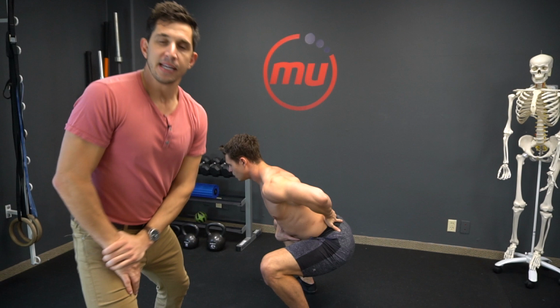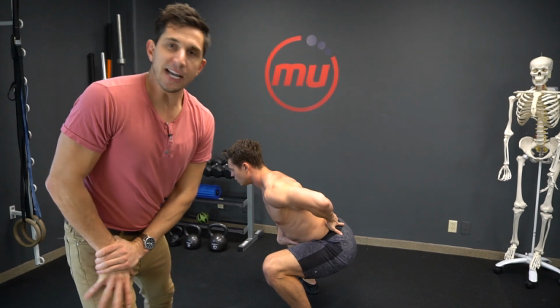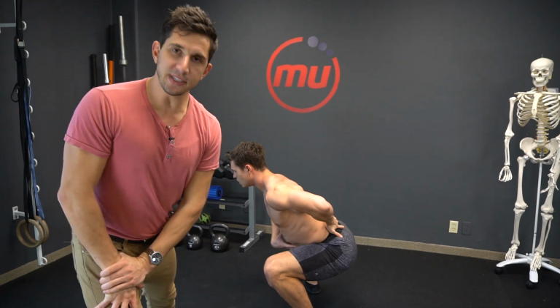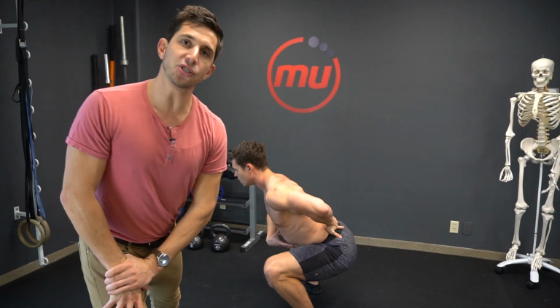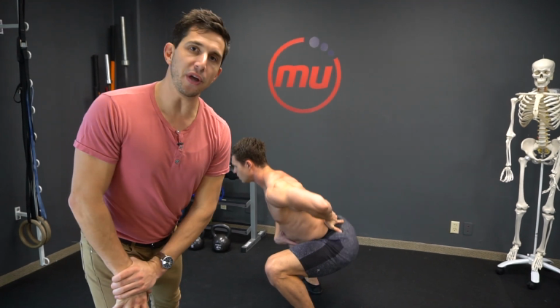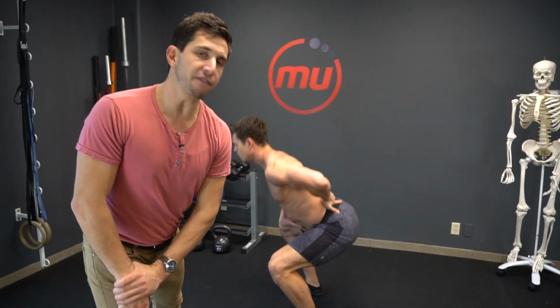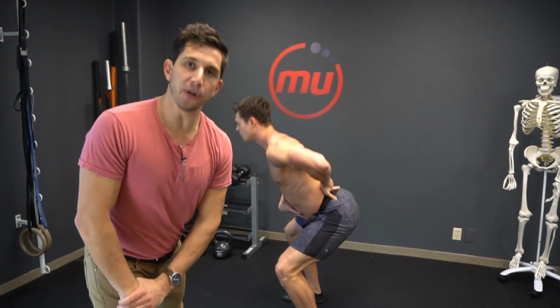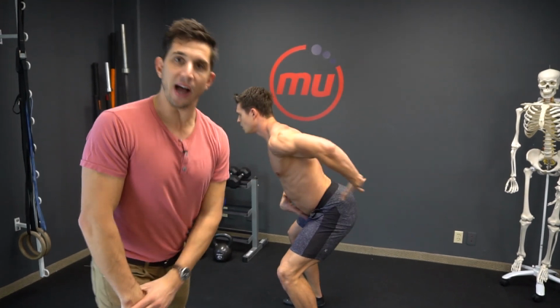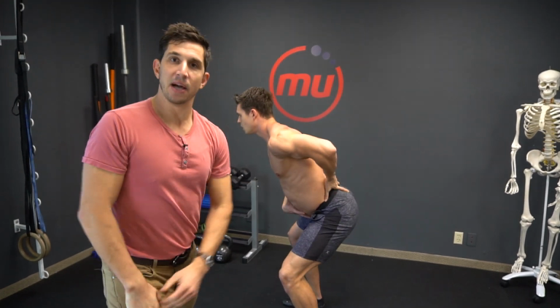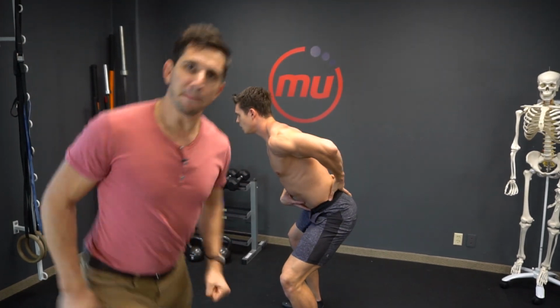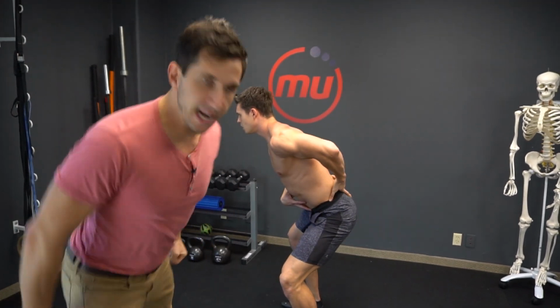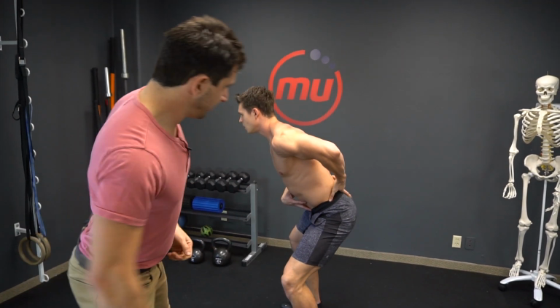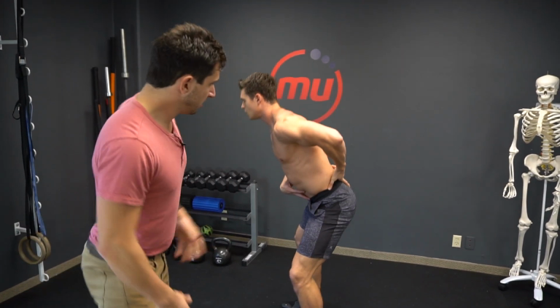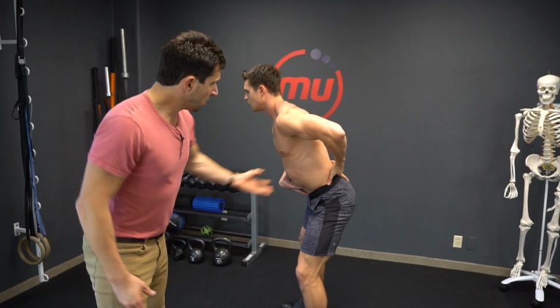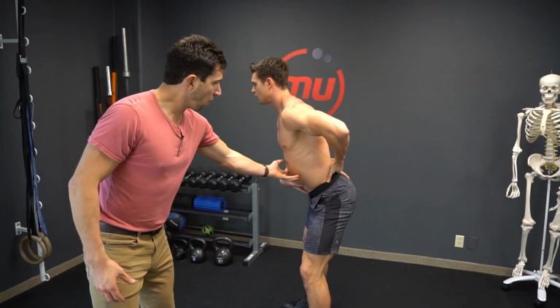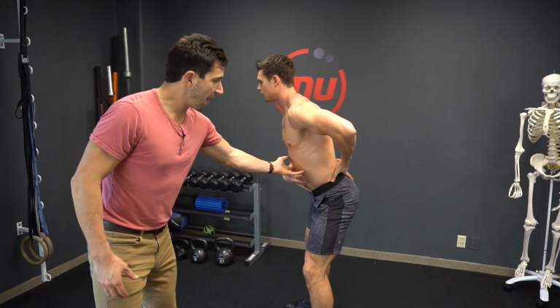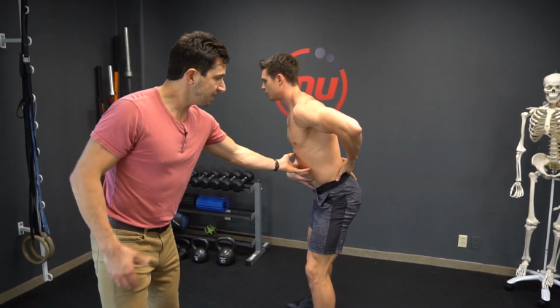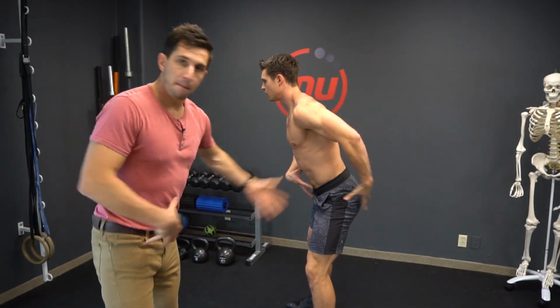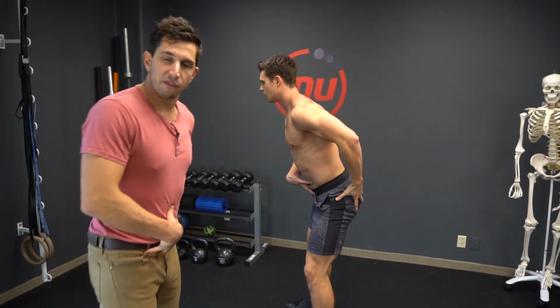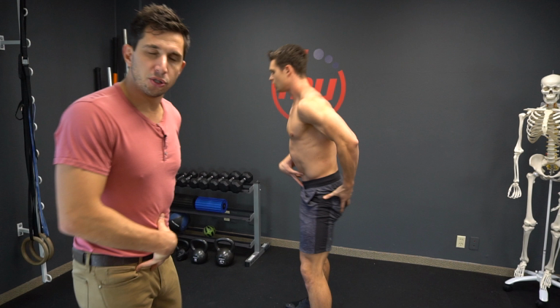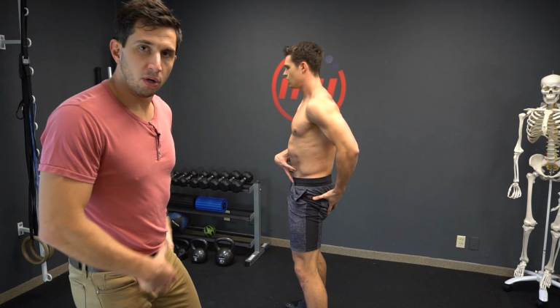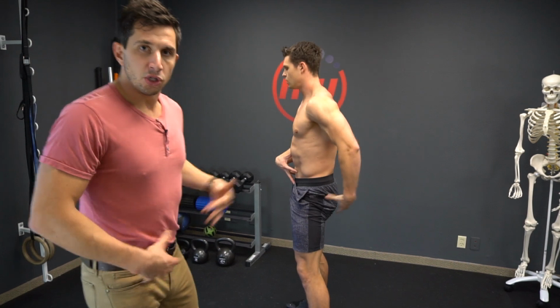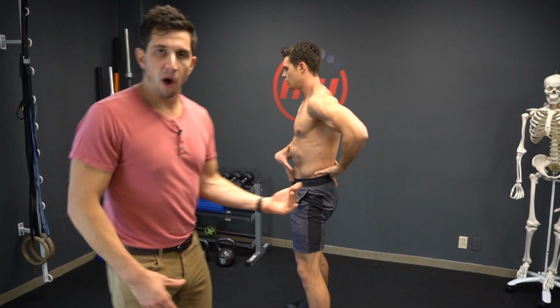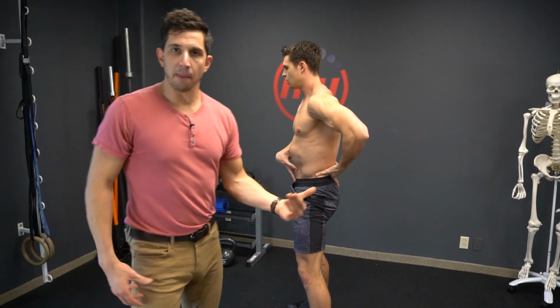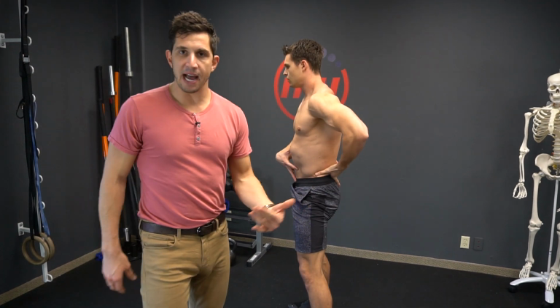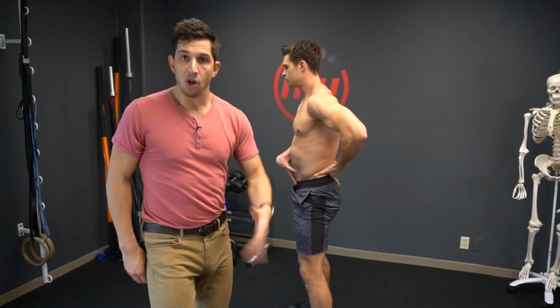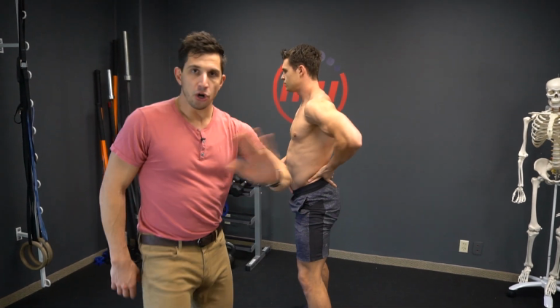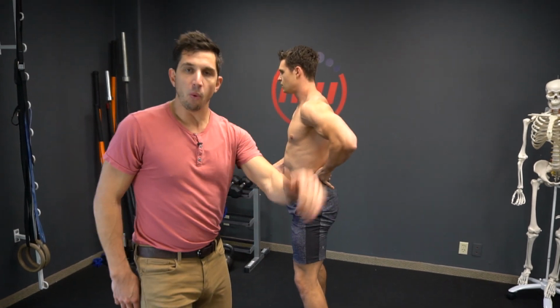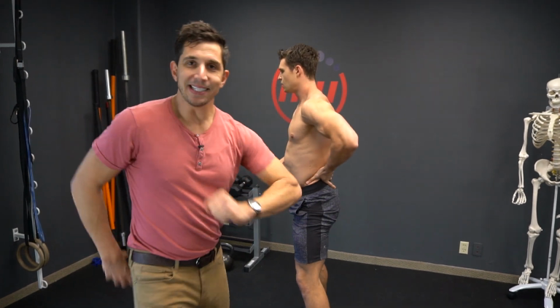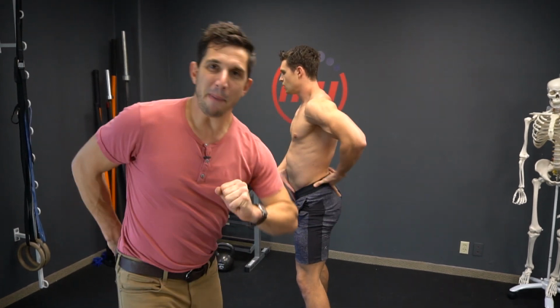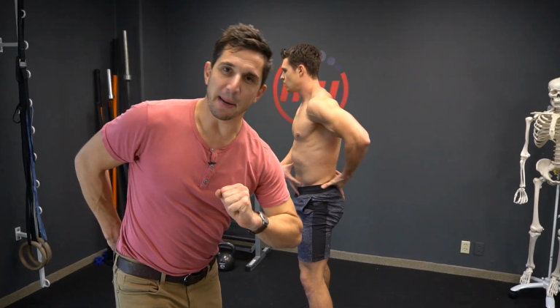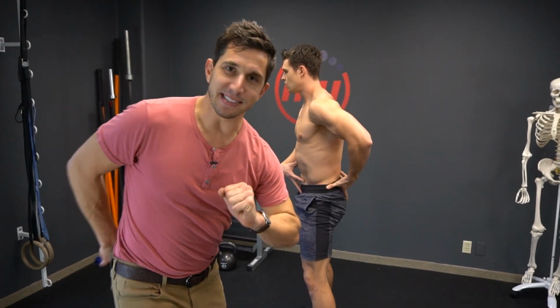Guess what tells you if you're not? Pain. Core braced, pelvic neutral, squatting up and down — no weight. Go back to the basics.